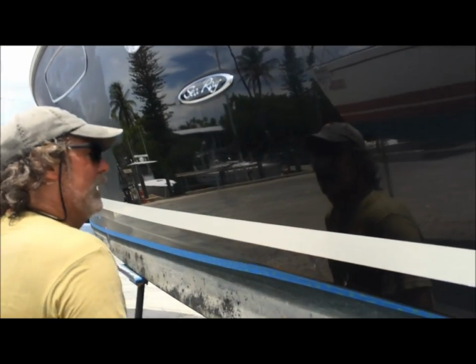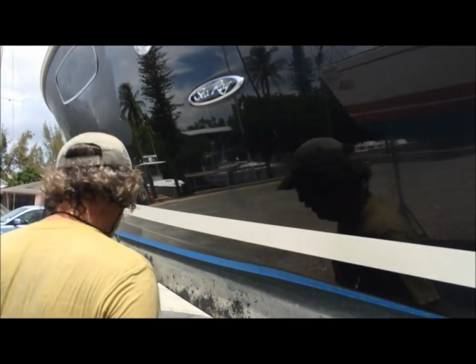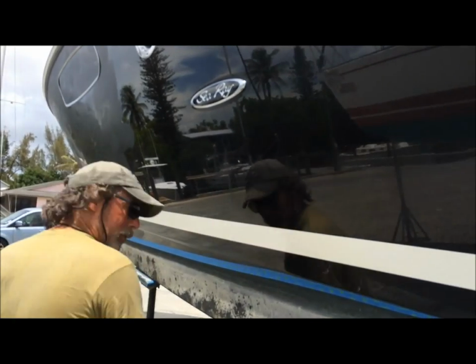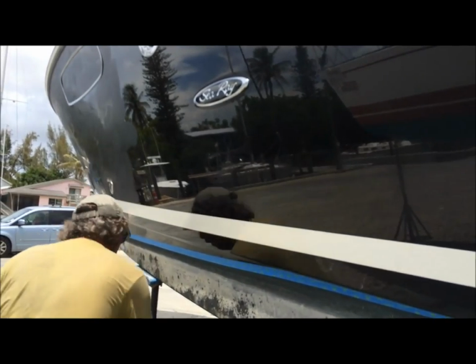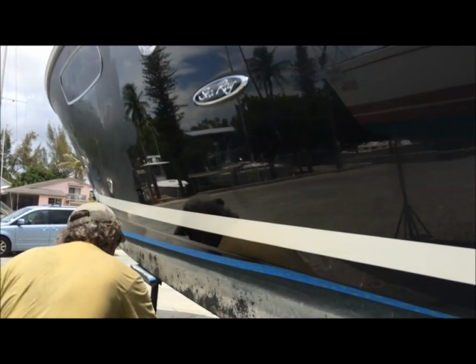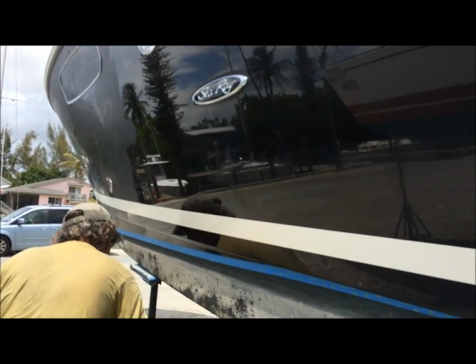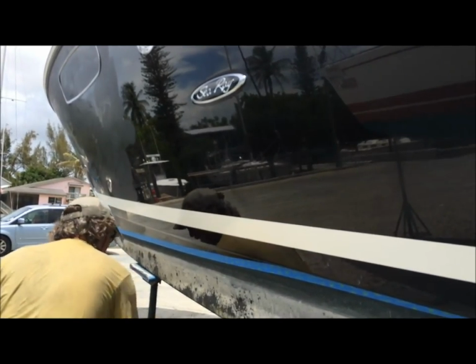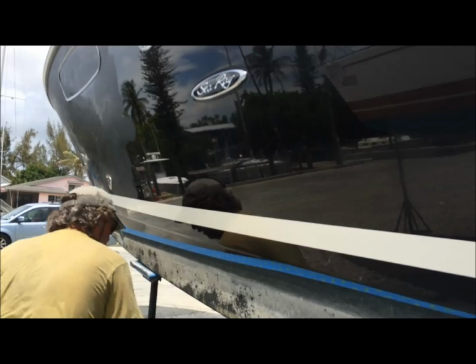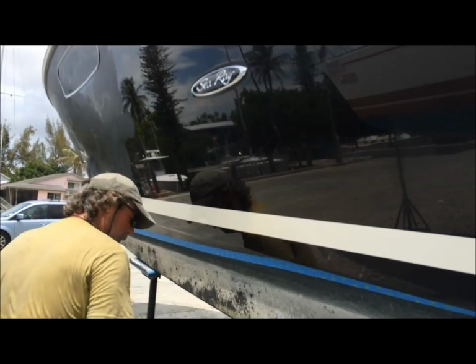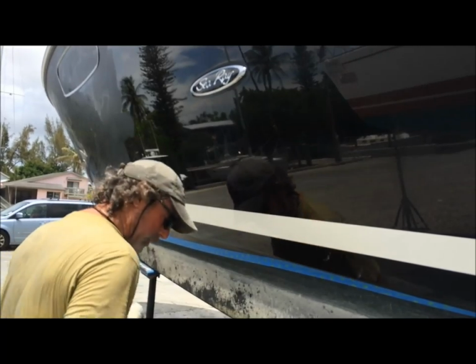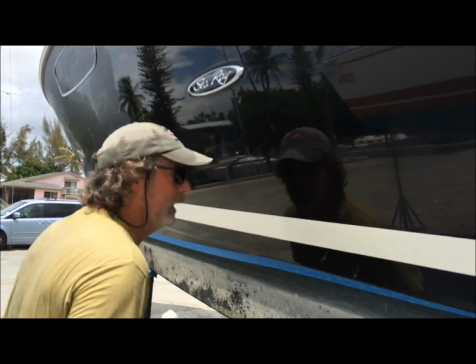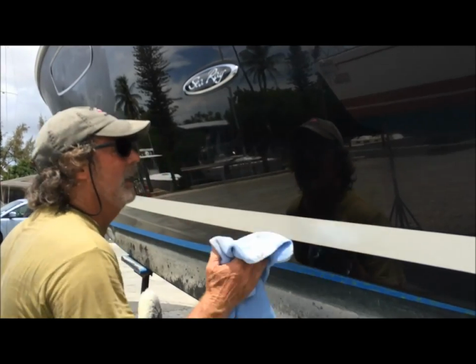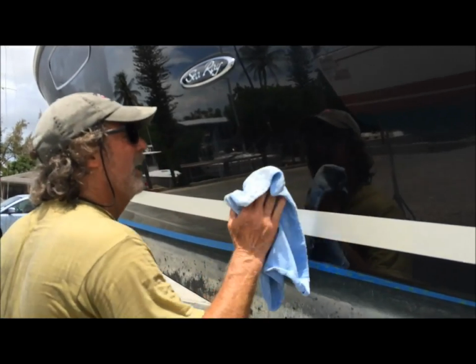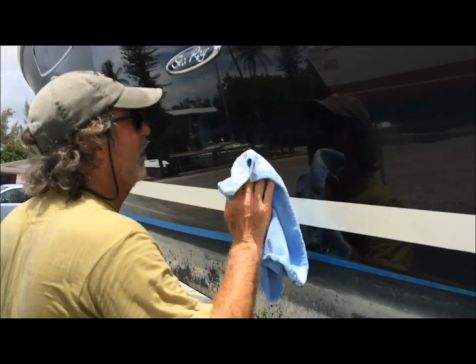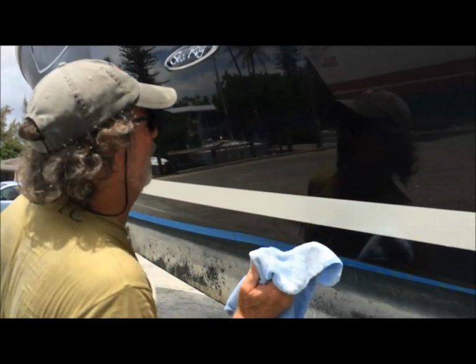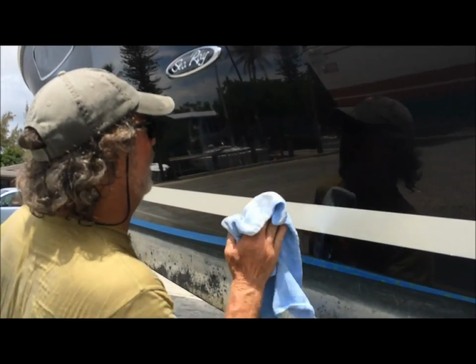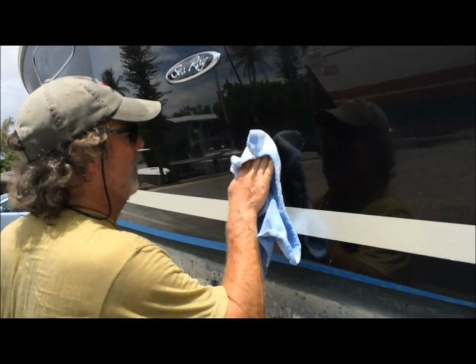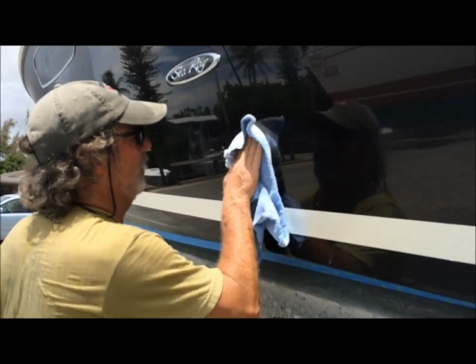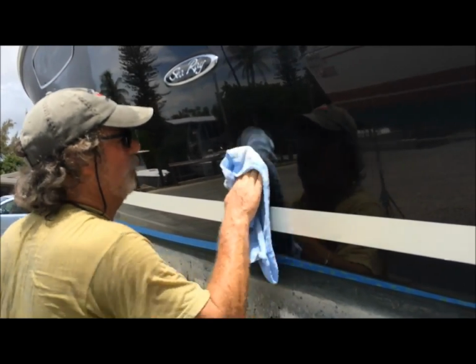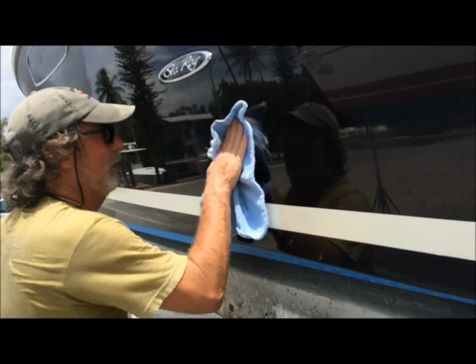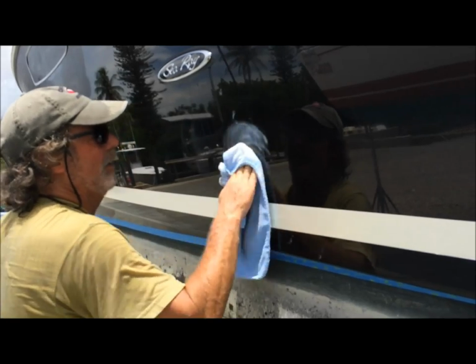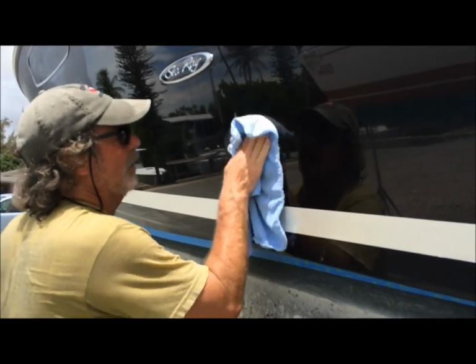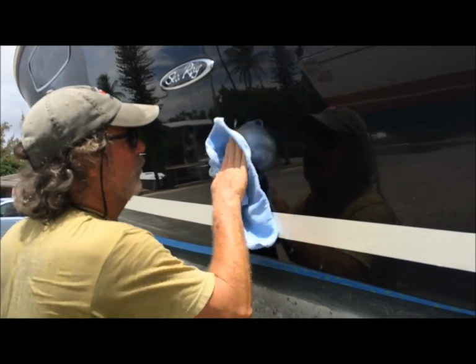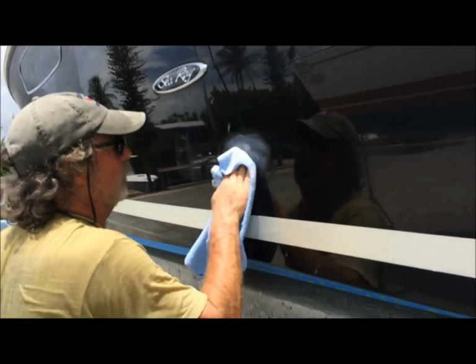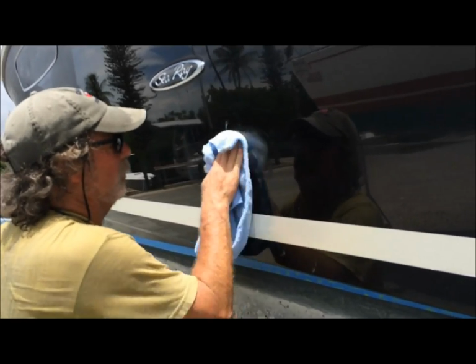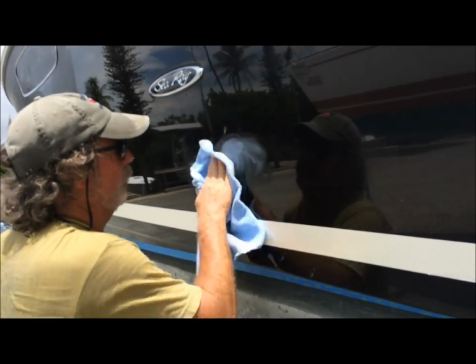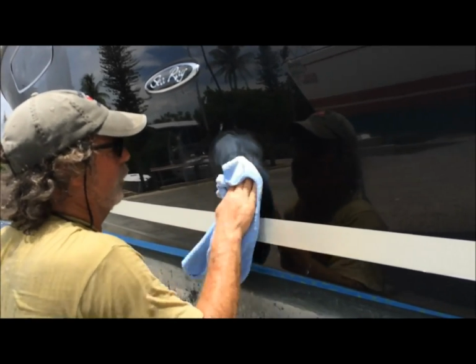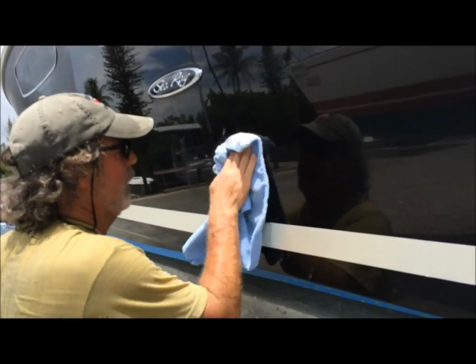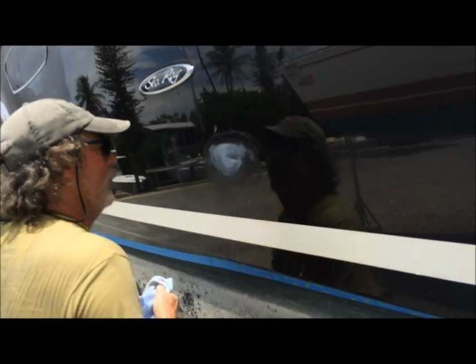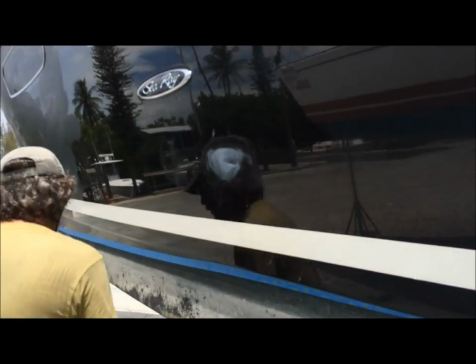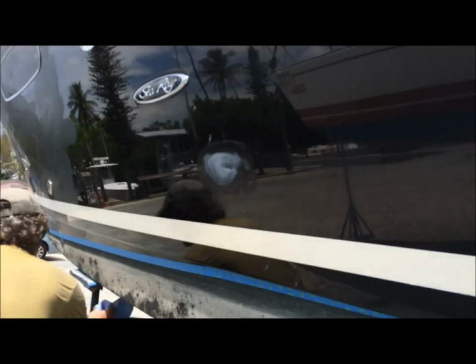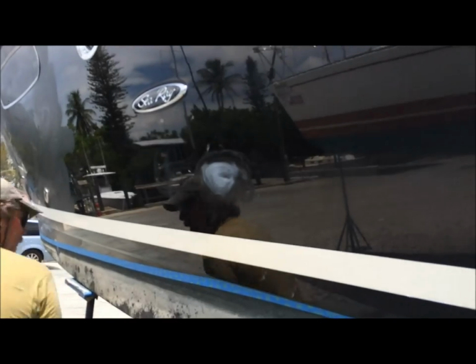The surface ones are gone, so we're just going to hit it again. It's way better. The surface scratches are gone, there's a few deeper ones in there — let's get that again.